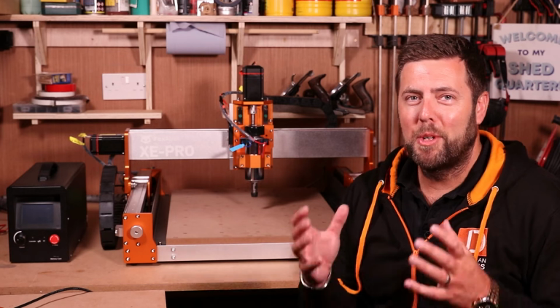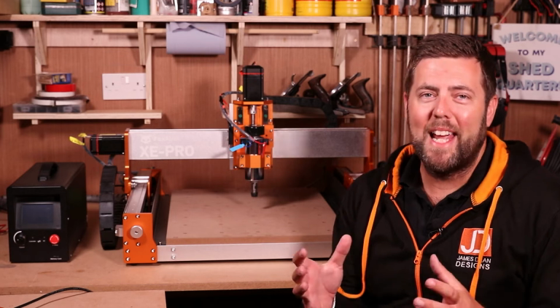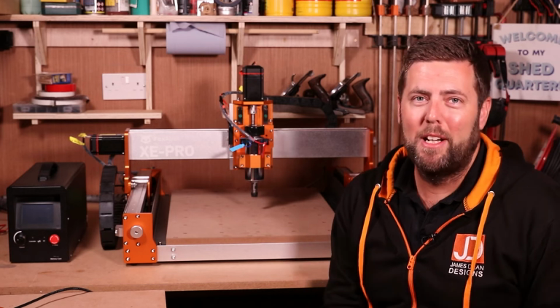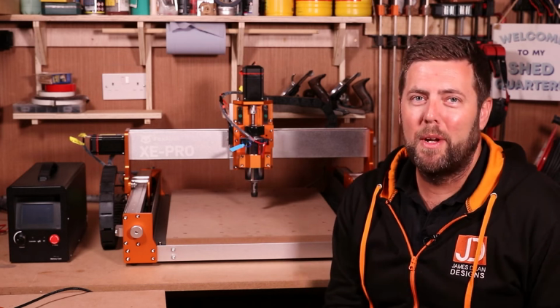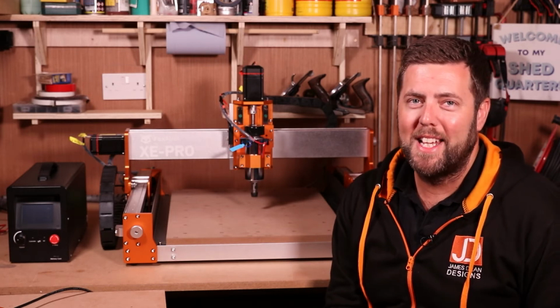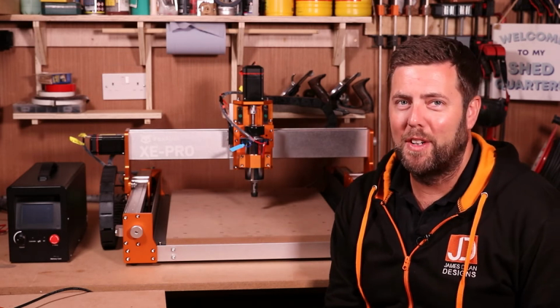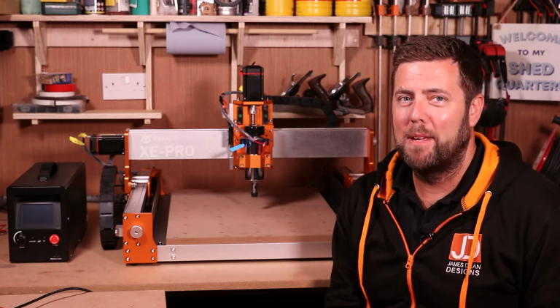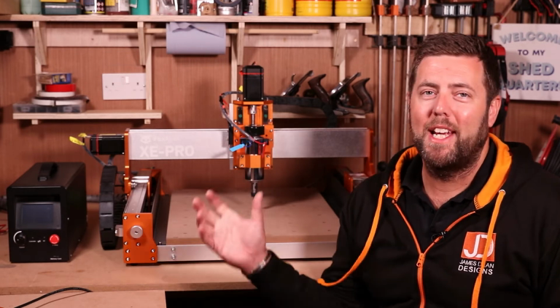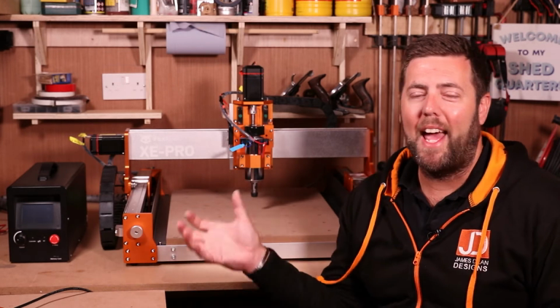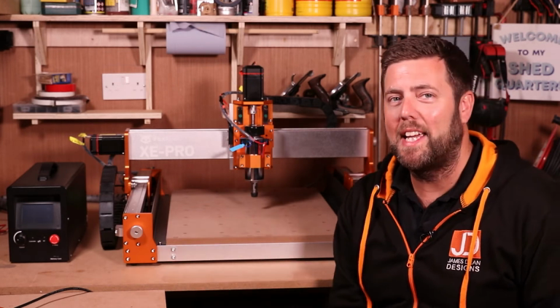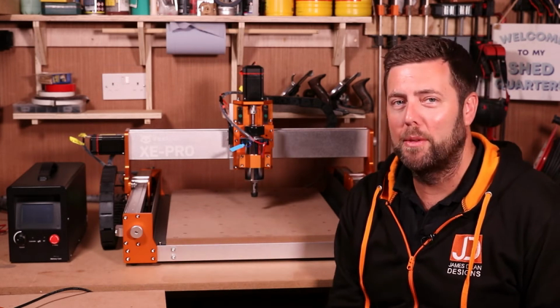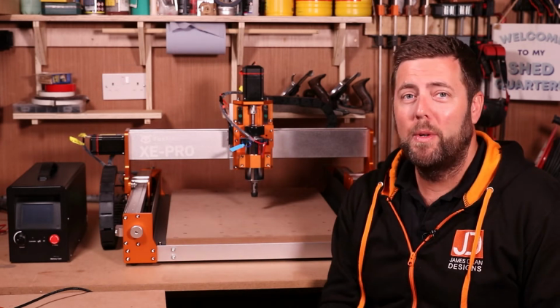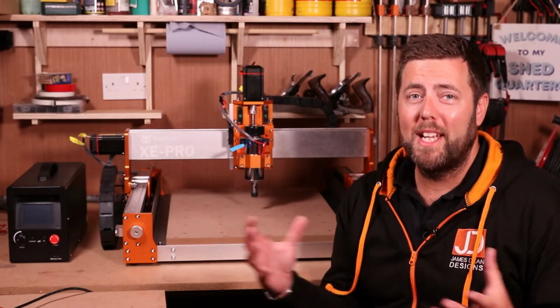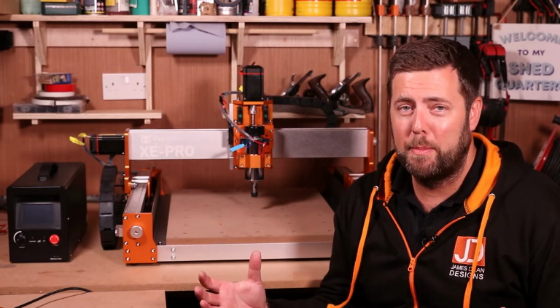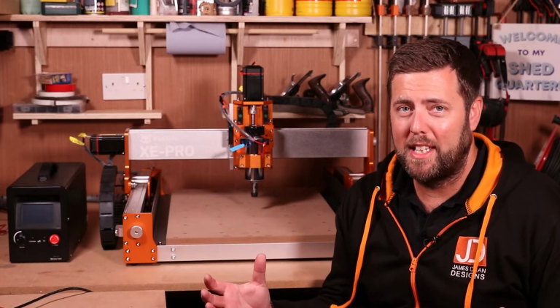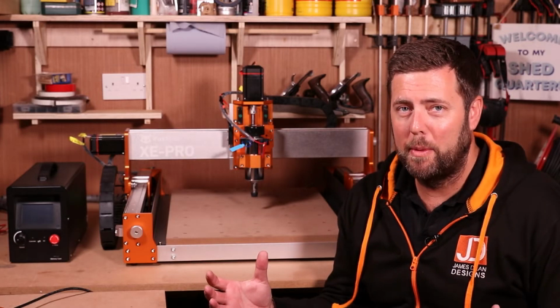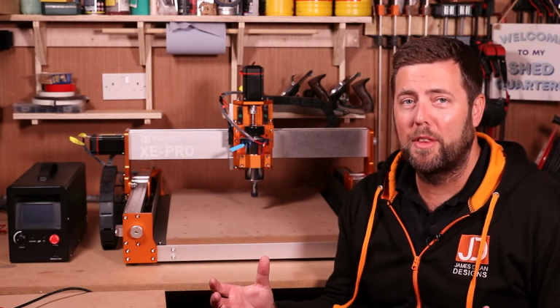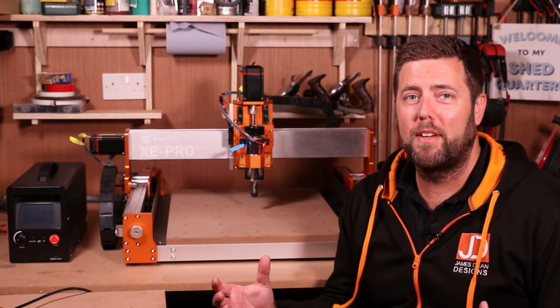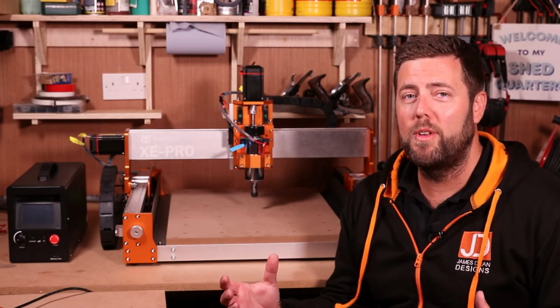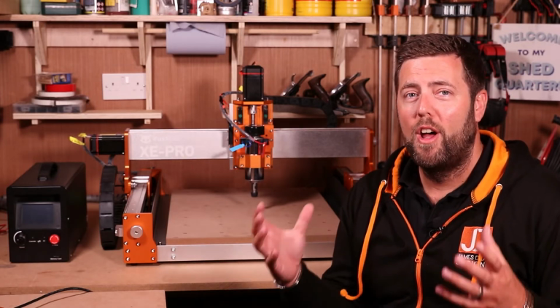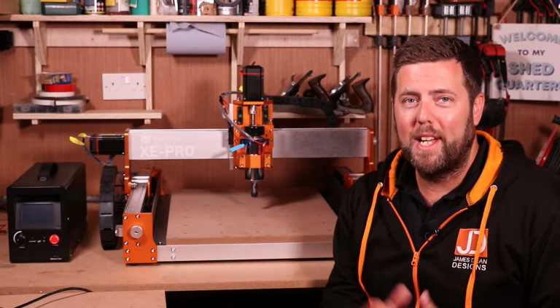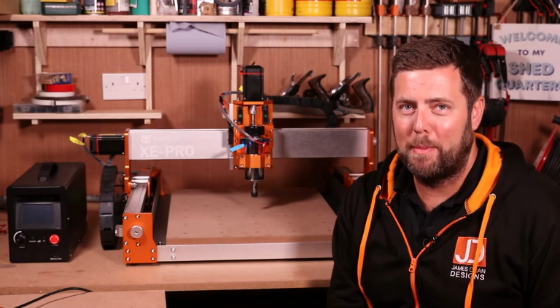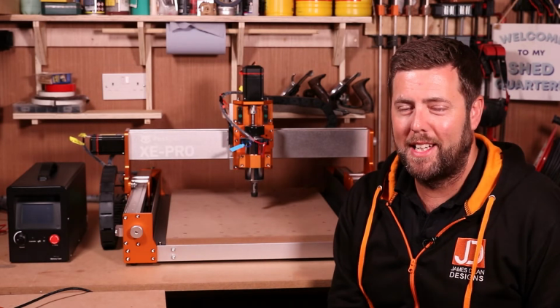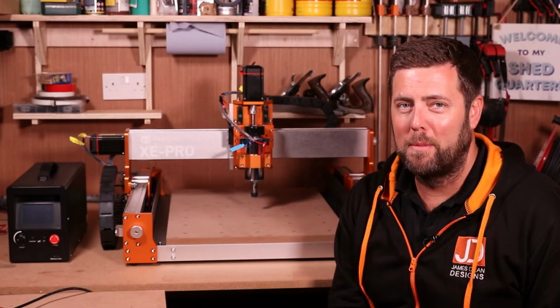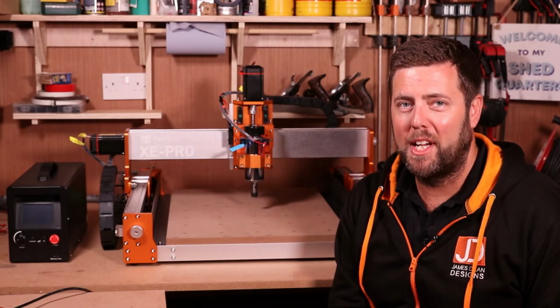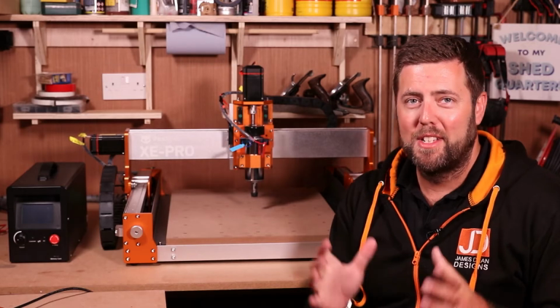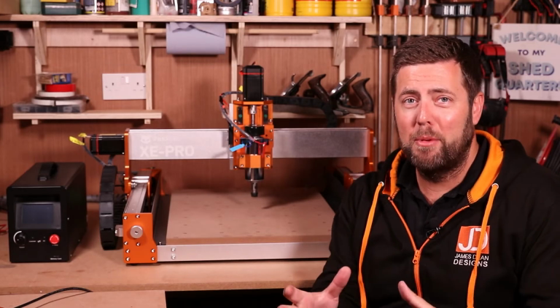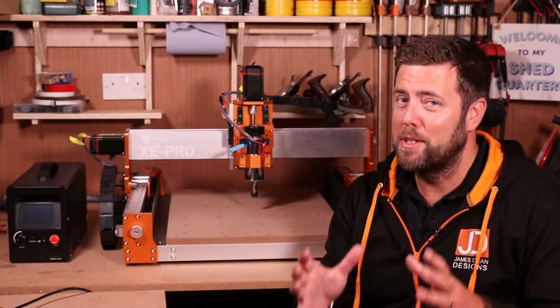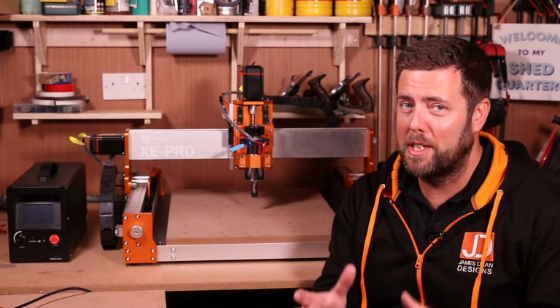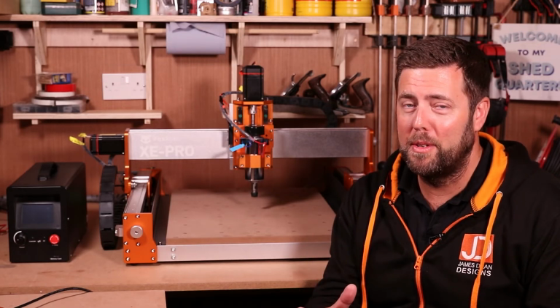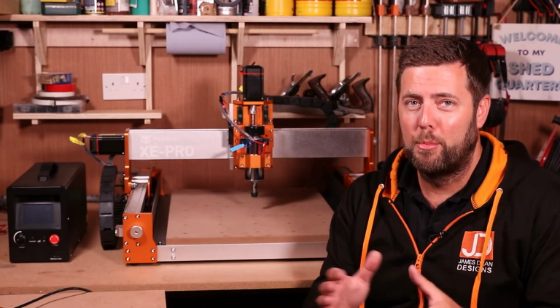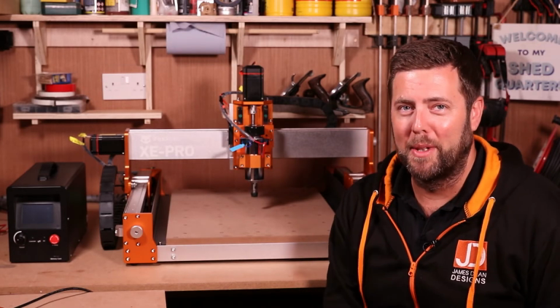I'm currently in the middle of reviewing the latest Fox Alien machine, the XE Pro. But with the biggest sales period of the year coming up, I thought I'd give you a rundown of what you can expect to see from this machine, so stick with me because we're going to go through this pretty quick.